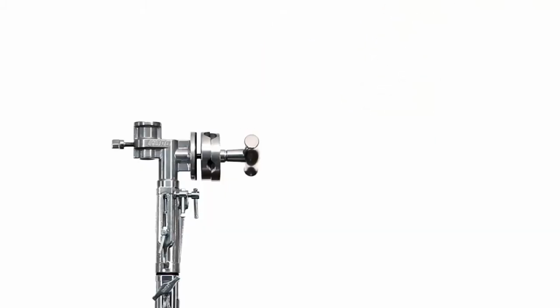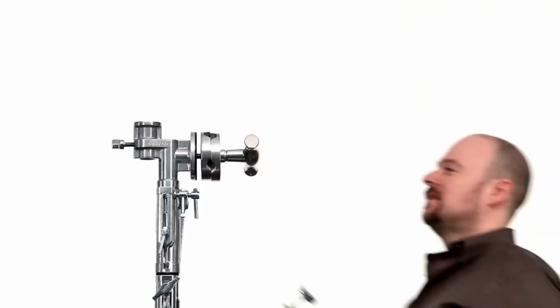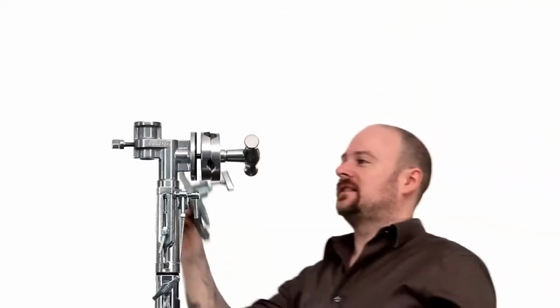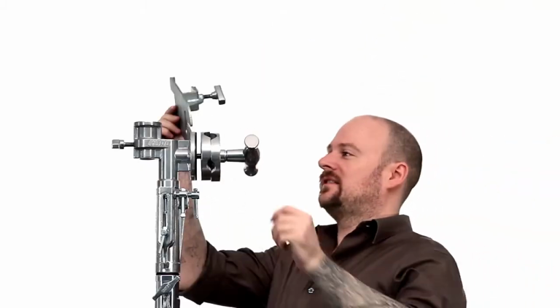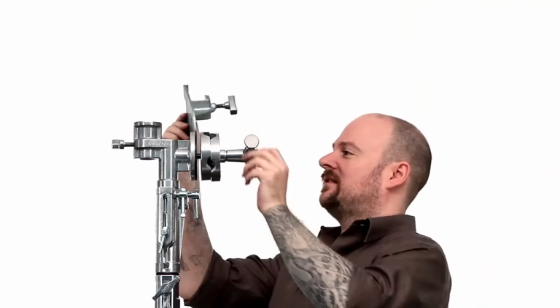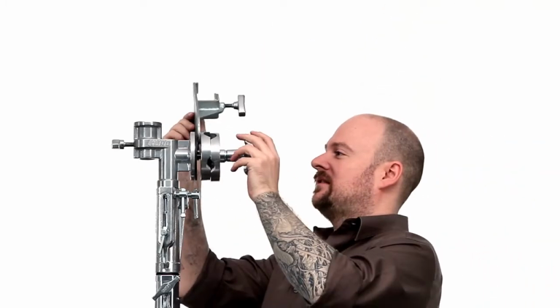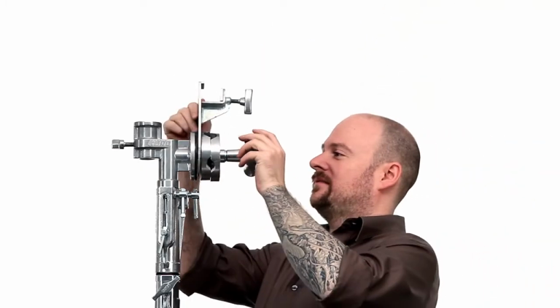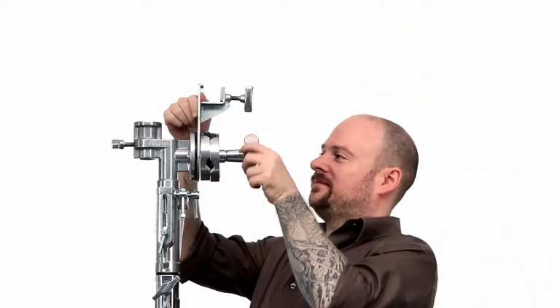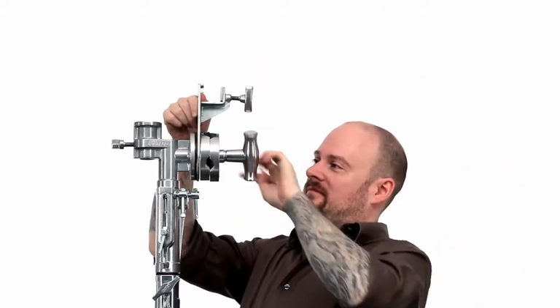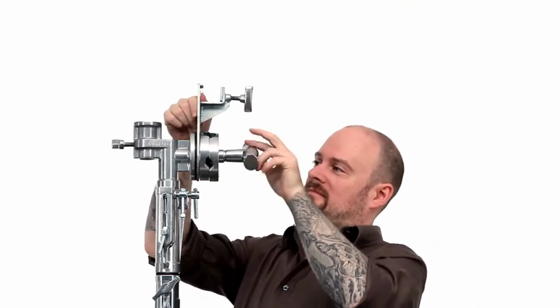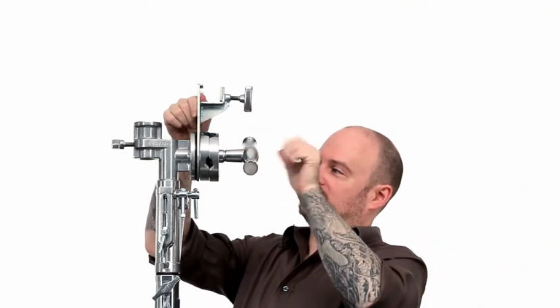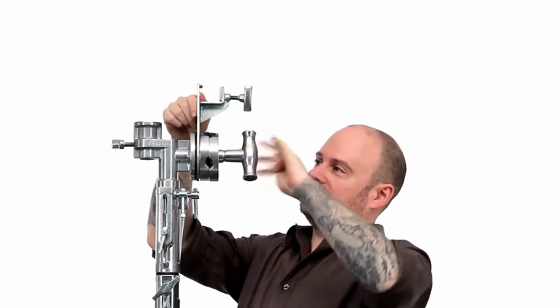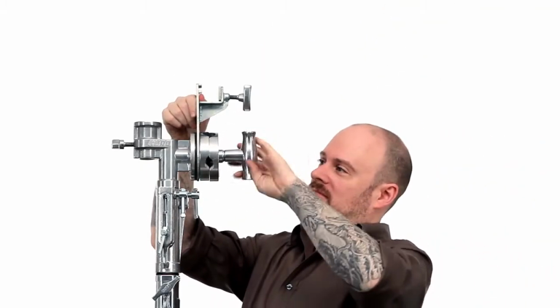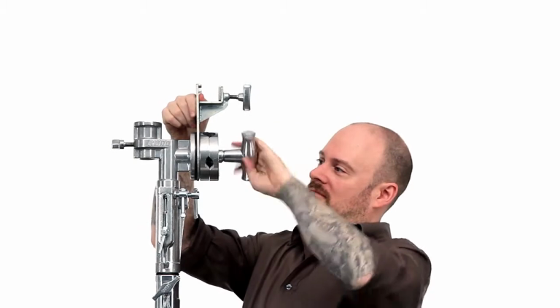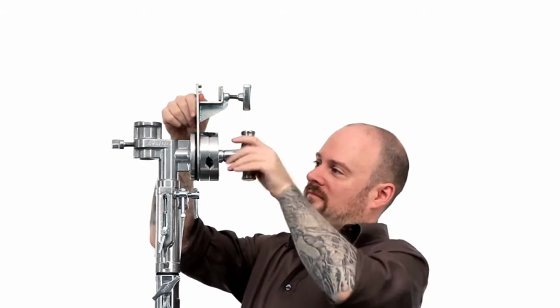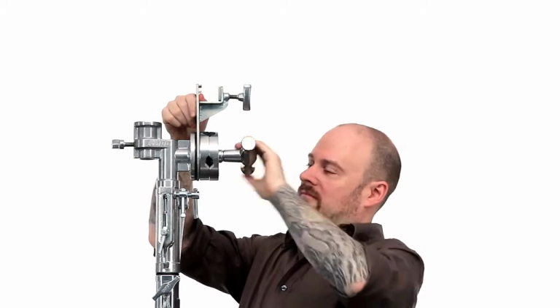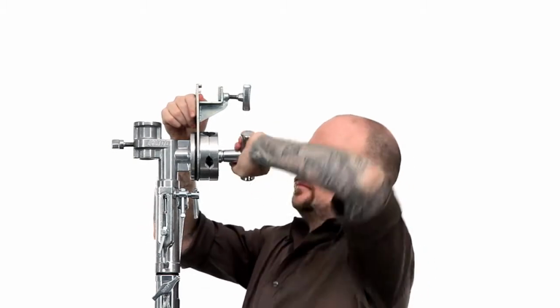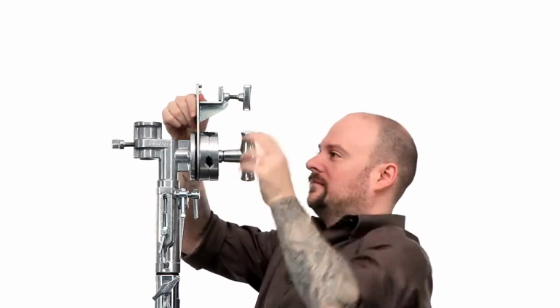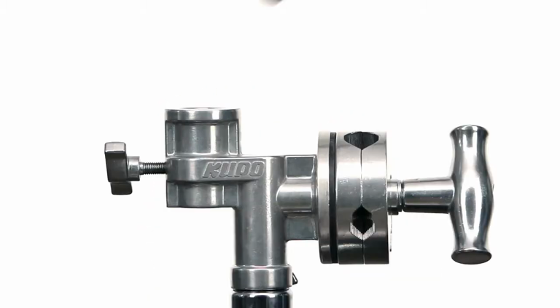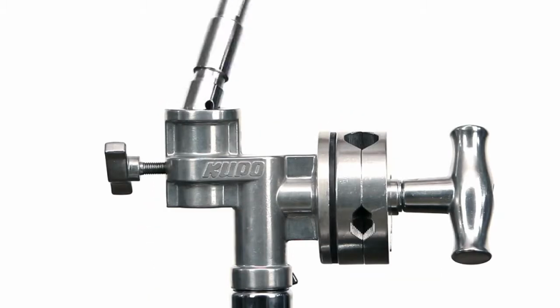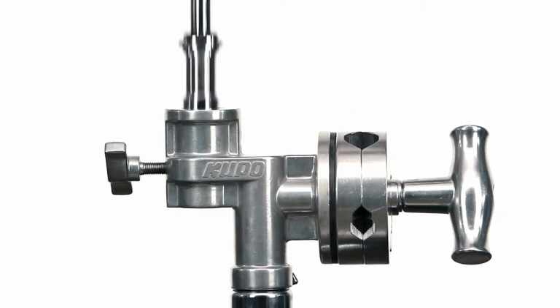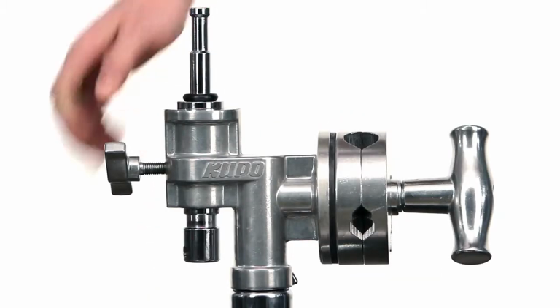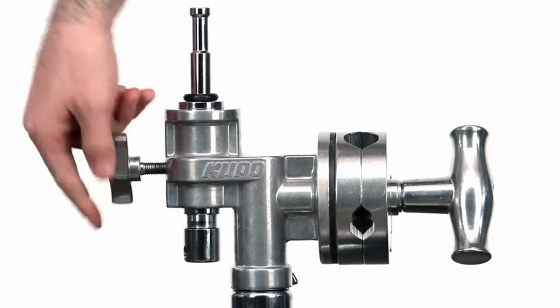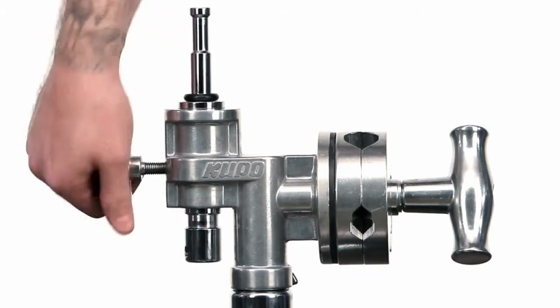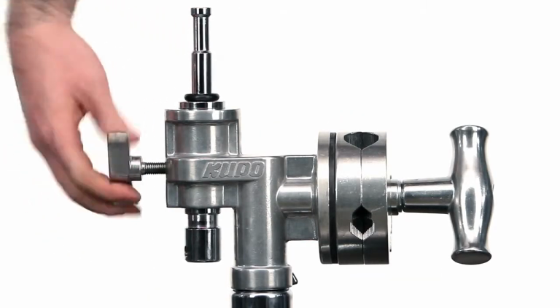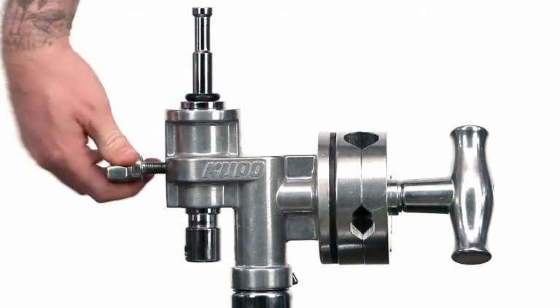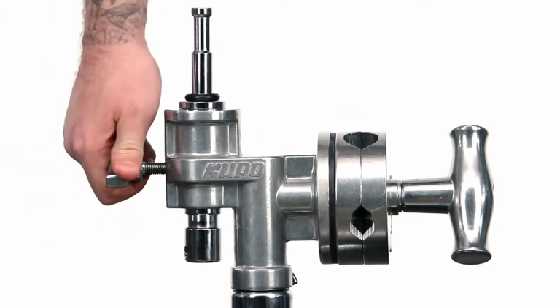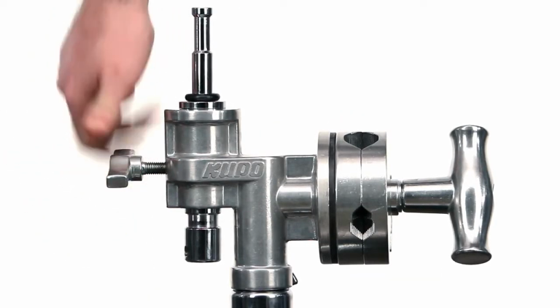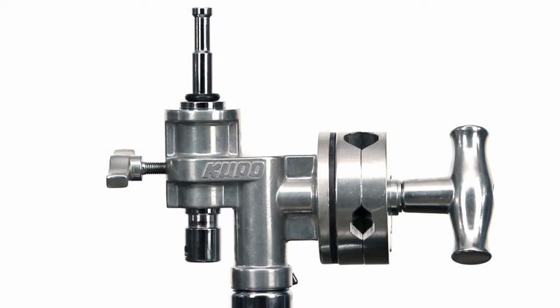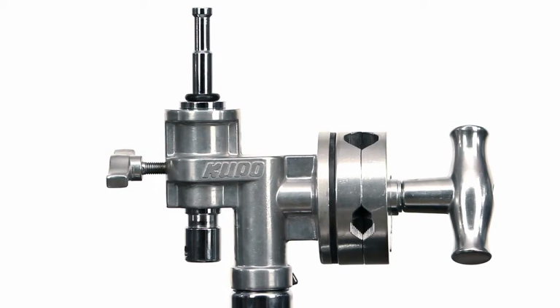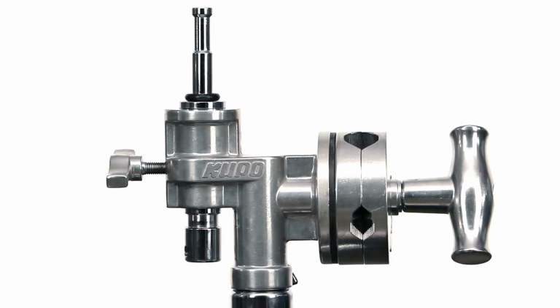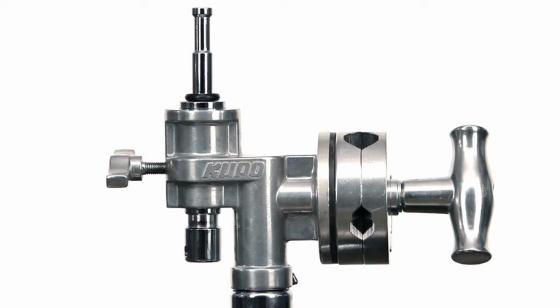These large grip heads are commonly used to support overhead frames due to their increased strength. The junior receiver gives you the option of mounting any junior 1⅛ inch accessory.